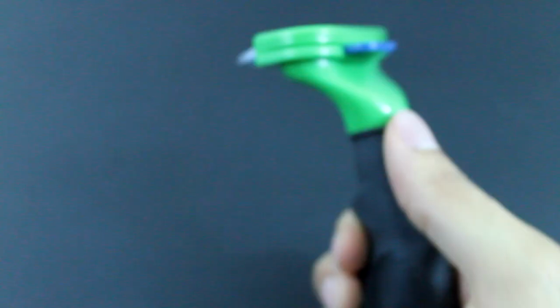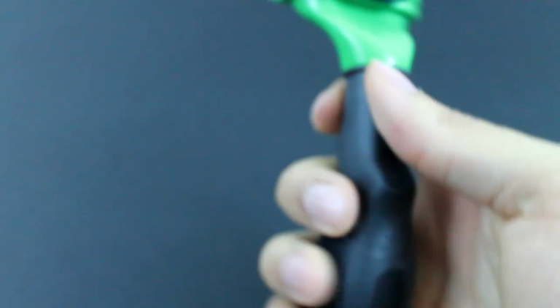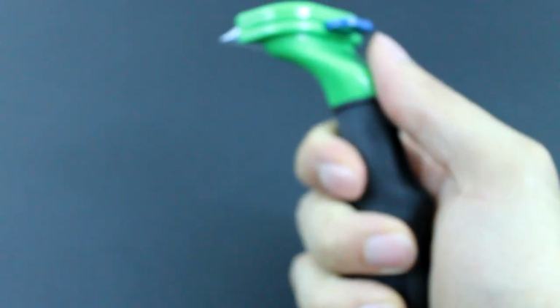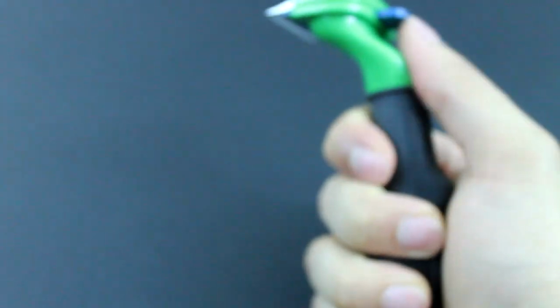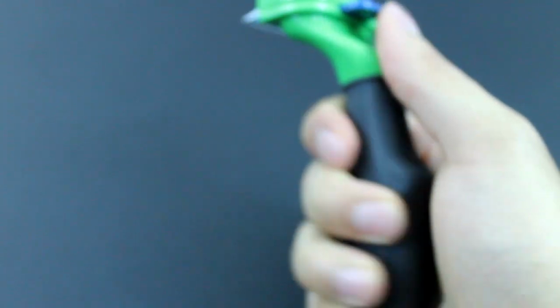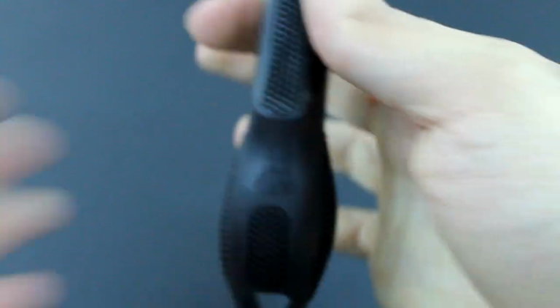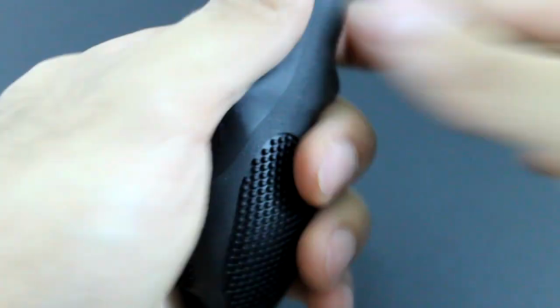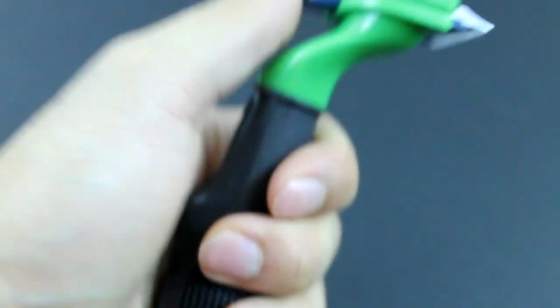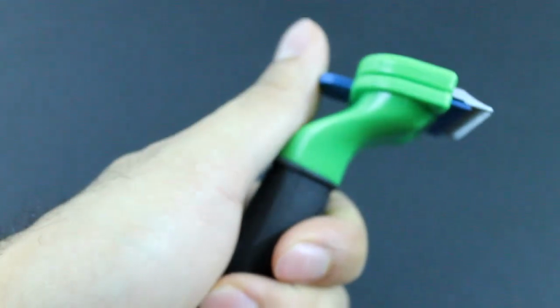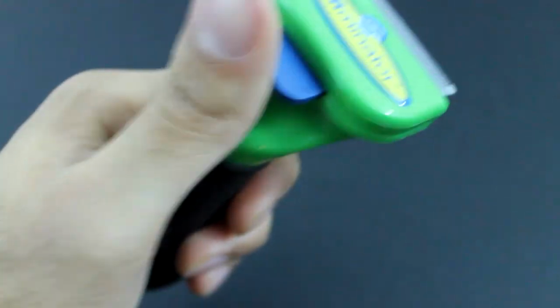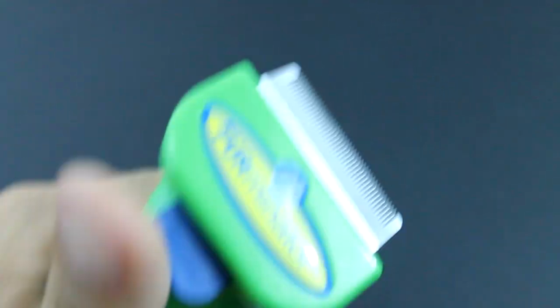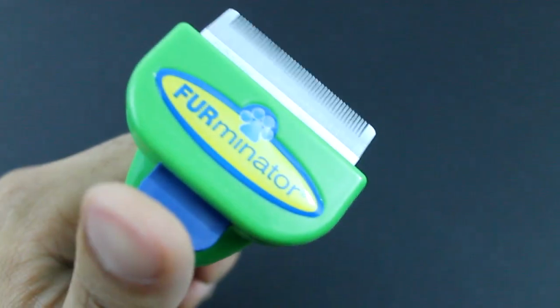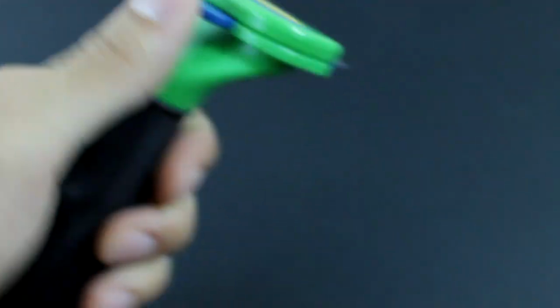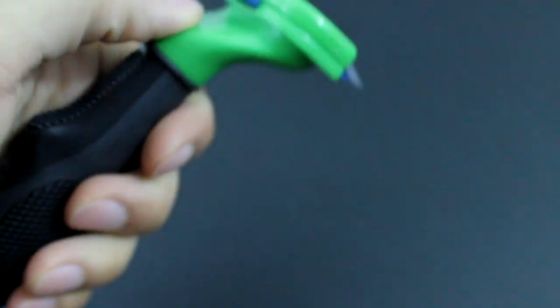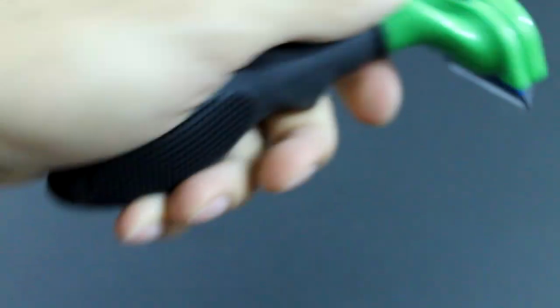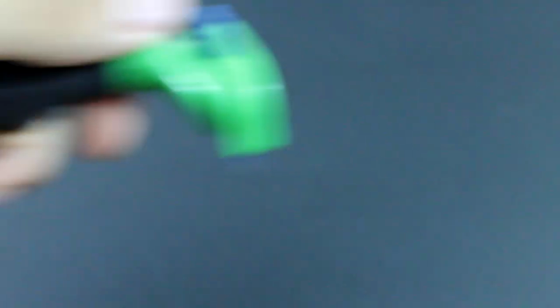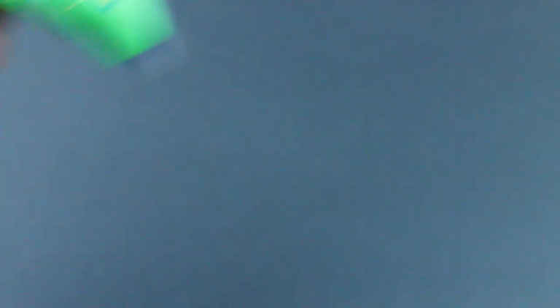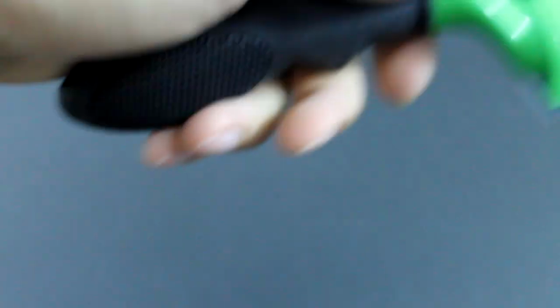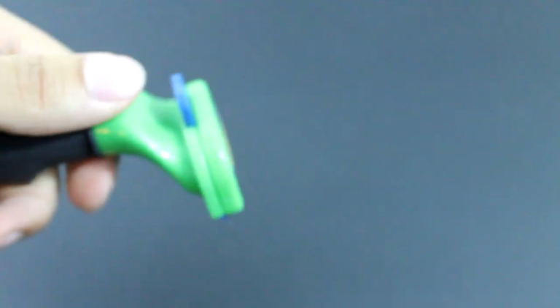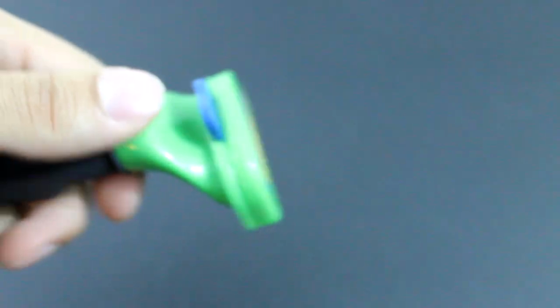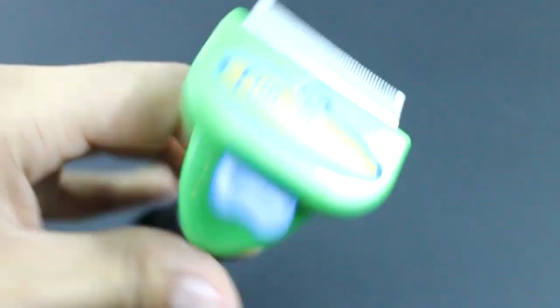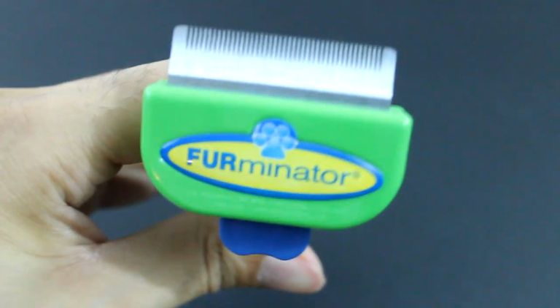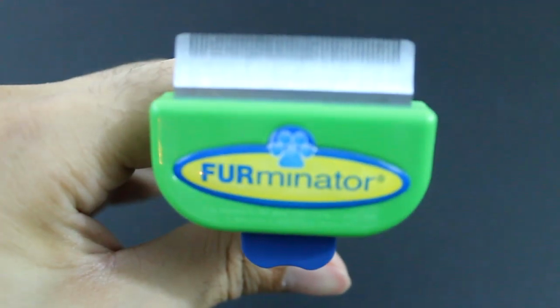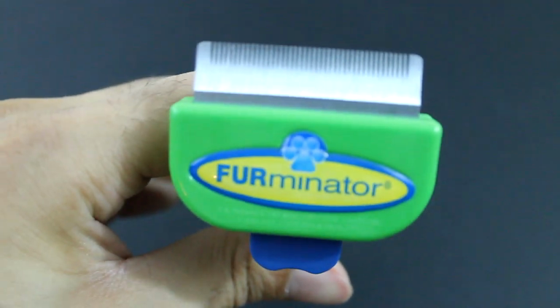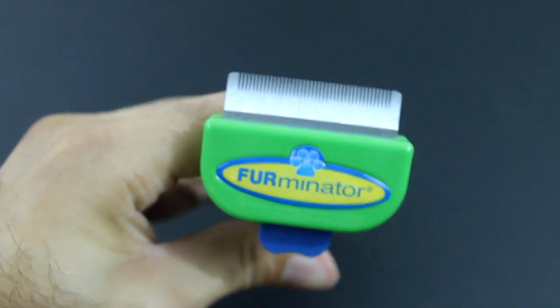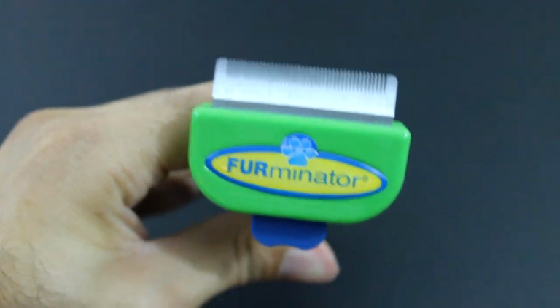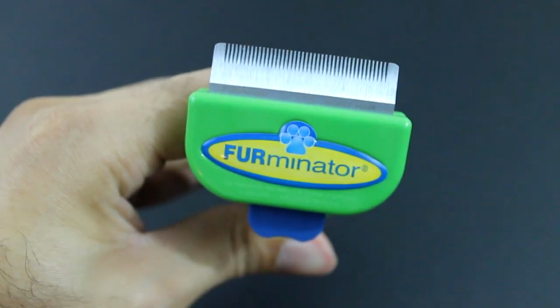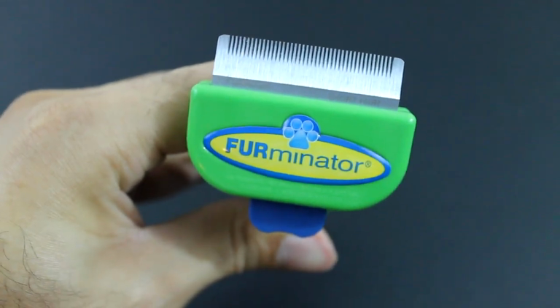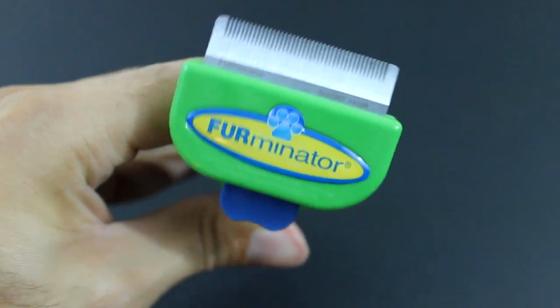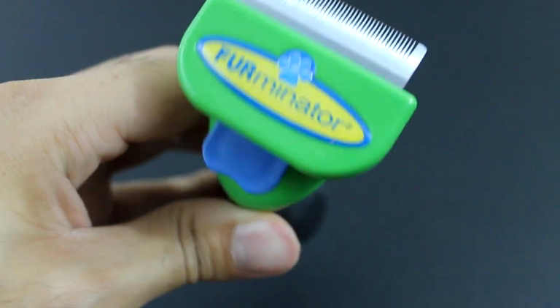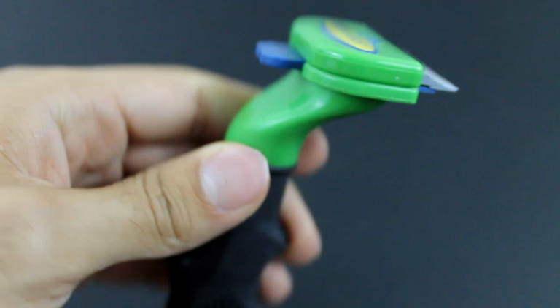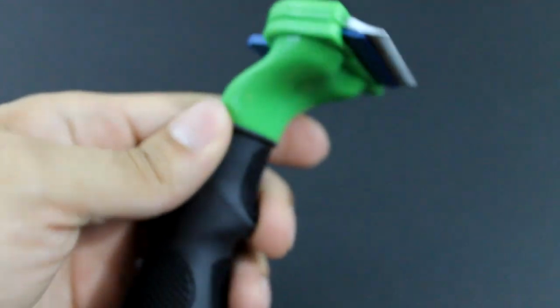It feels really nice in the hand. I'm left handed so I would hold it like this and I just do long strokes on the dog. I'm going to show you guys how I brush my dog with it.